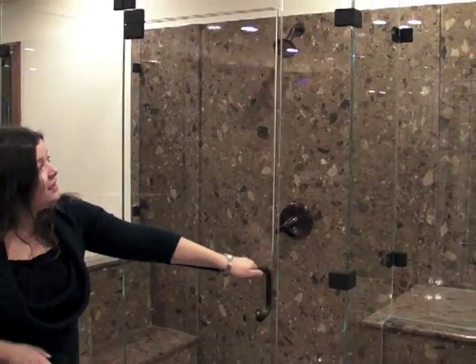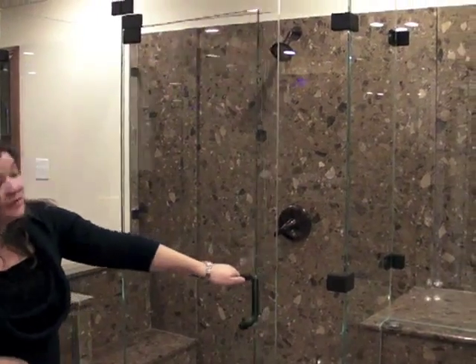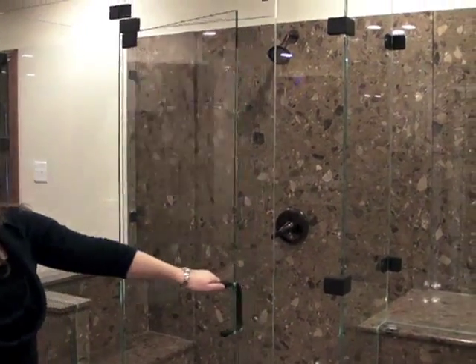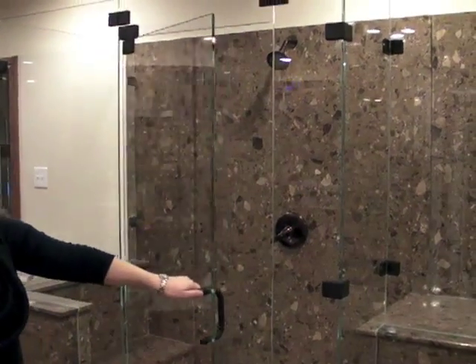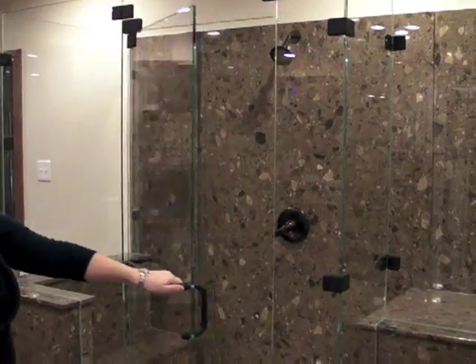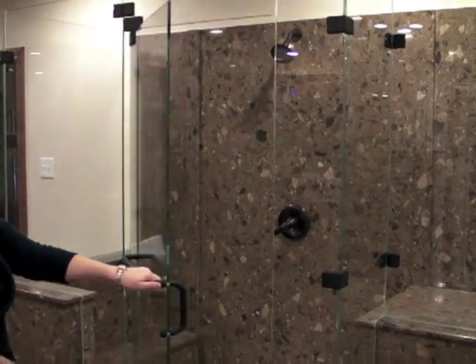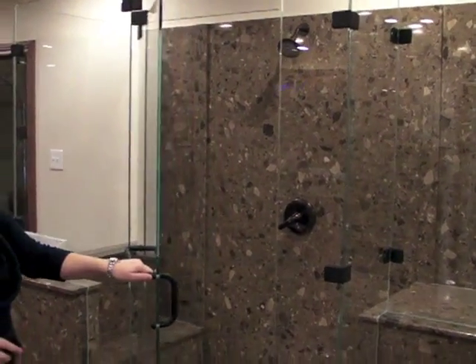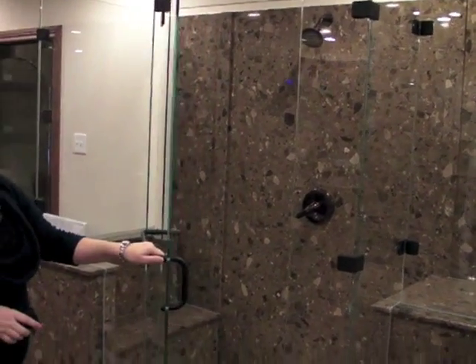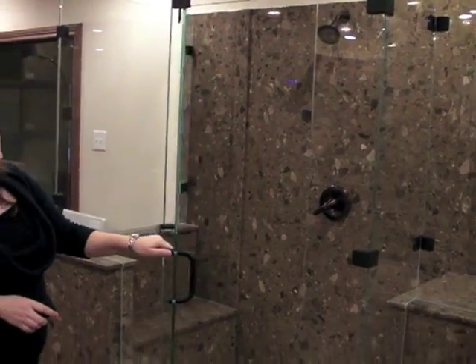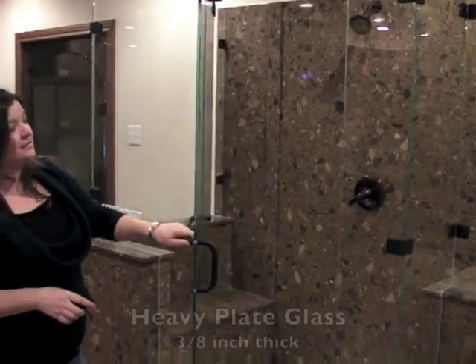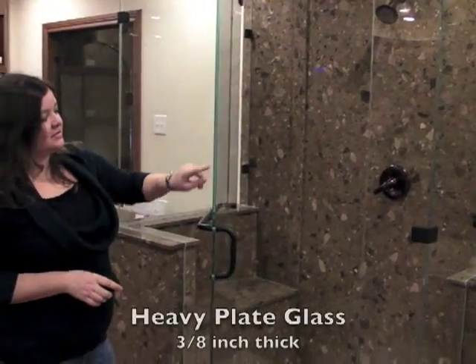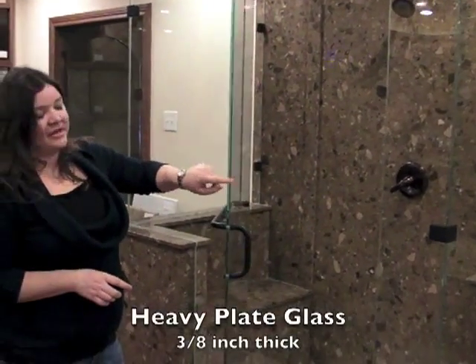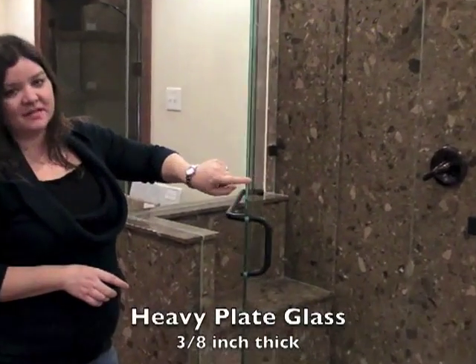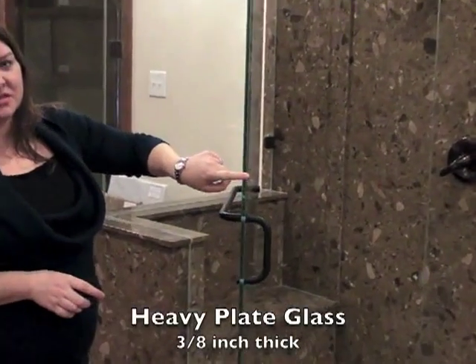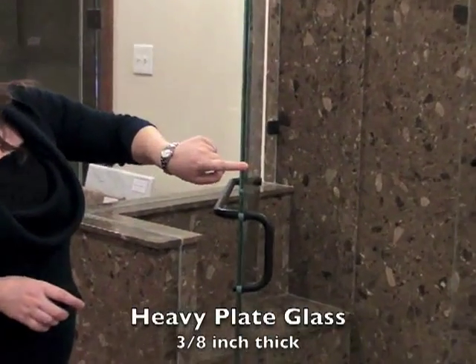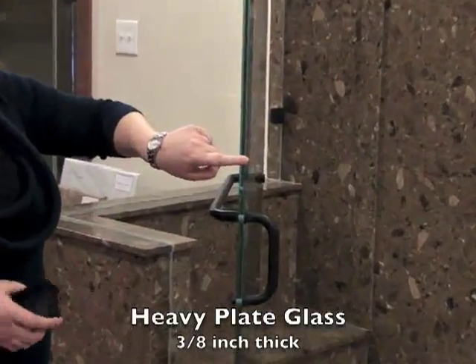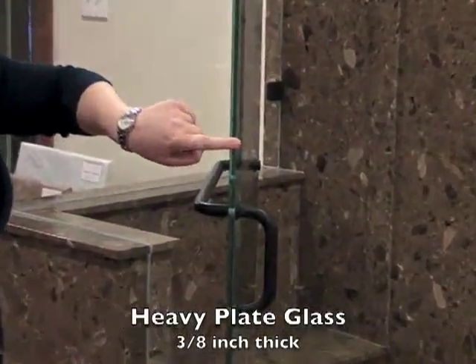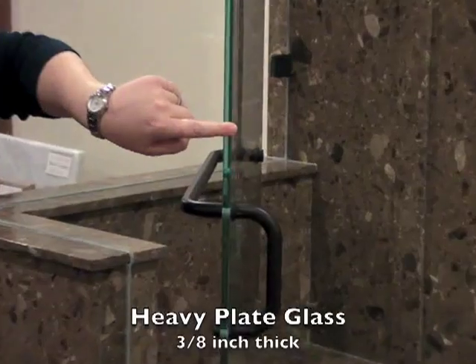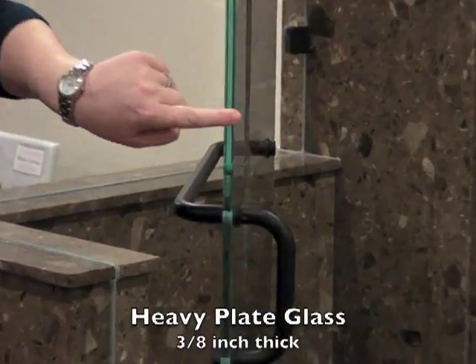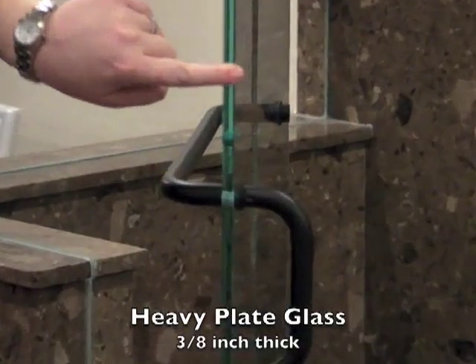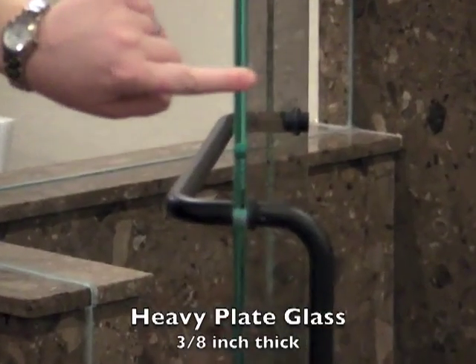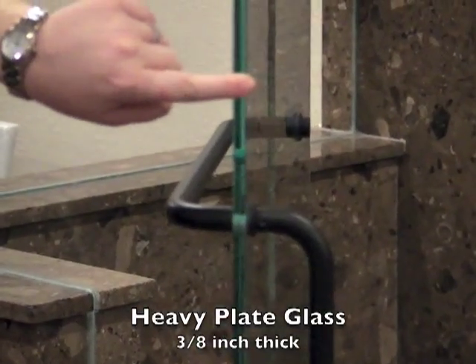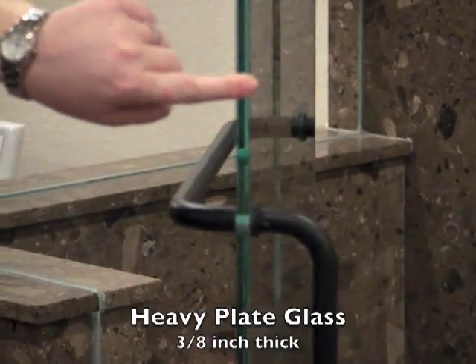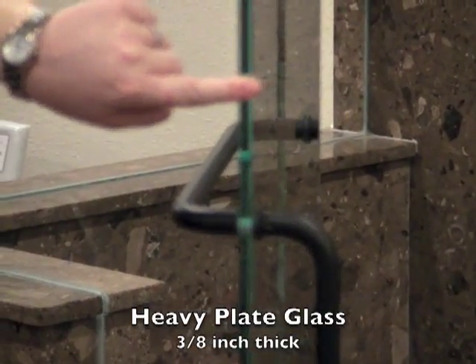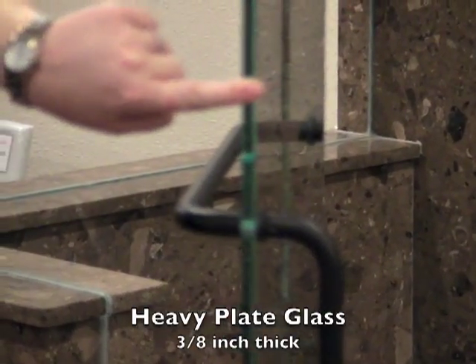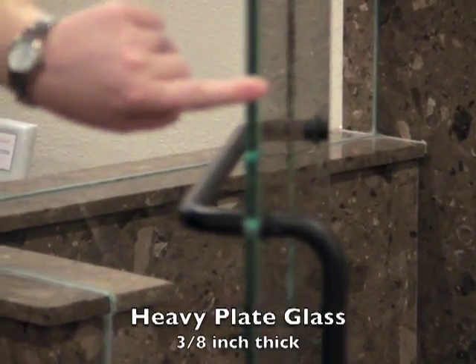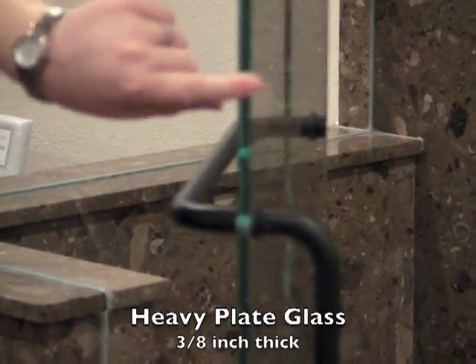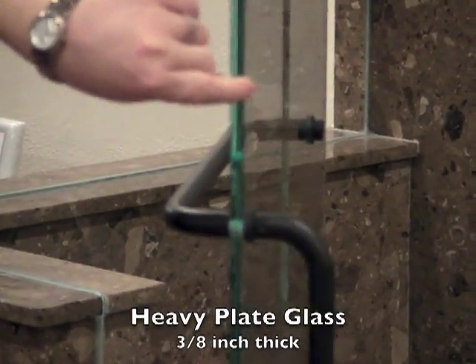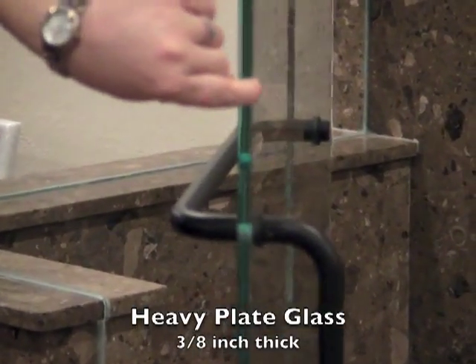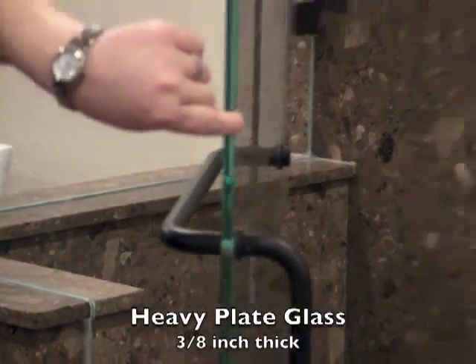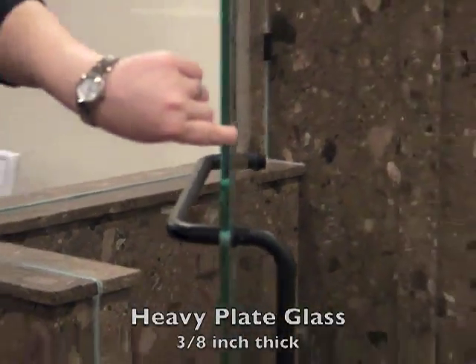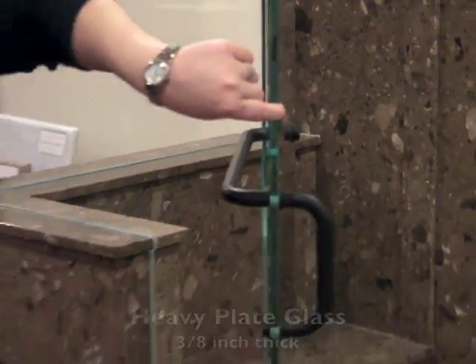Heavy plate refers to the thickness of the glass. This is three-eighths of an inch thick, where most standard shower enclosures are quarter-inch glass, so this is much thicker.